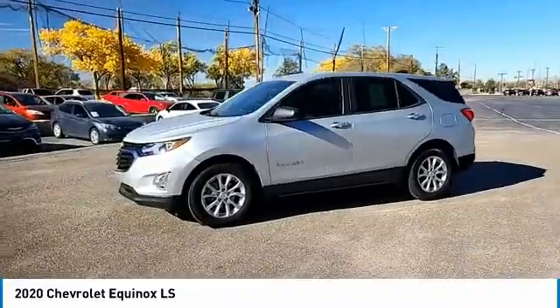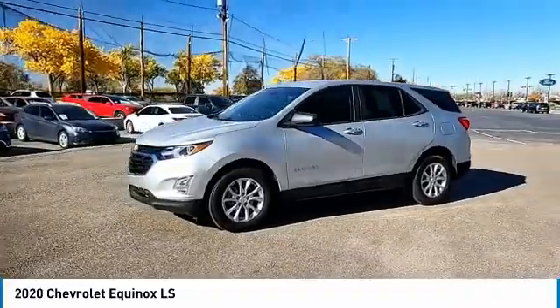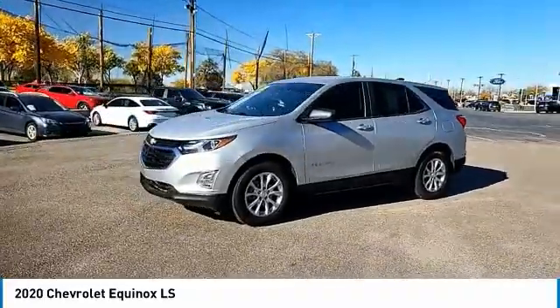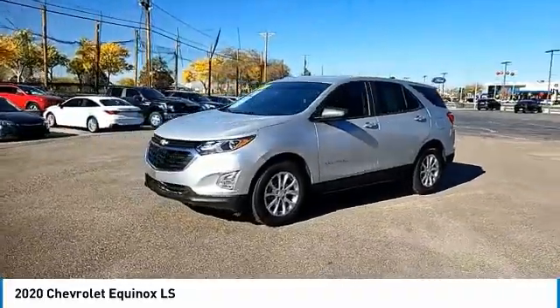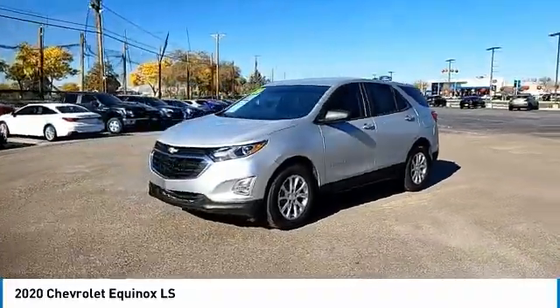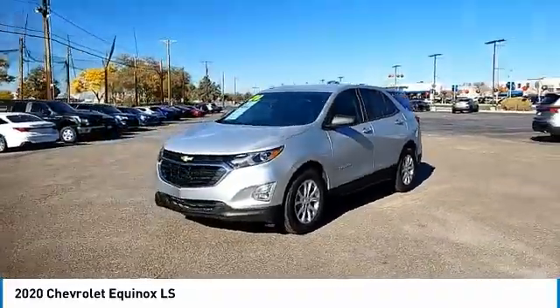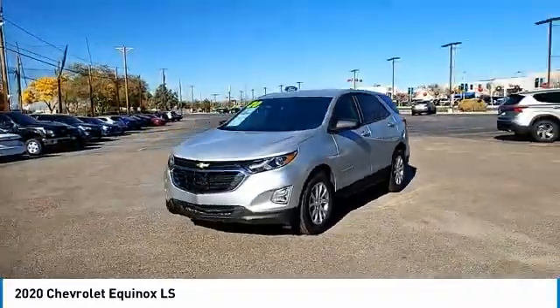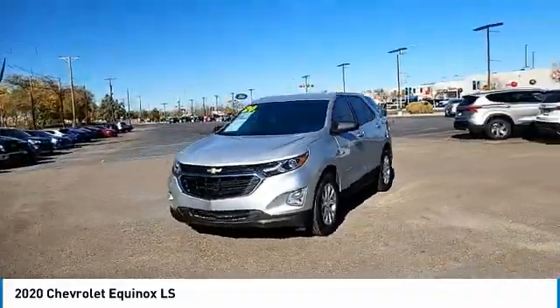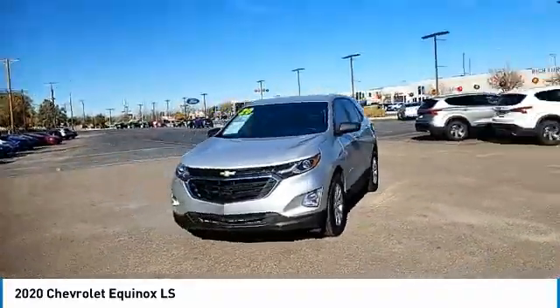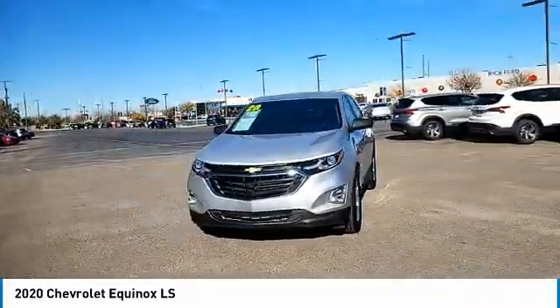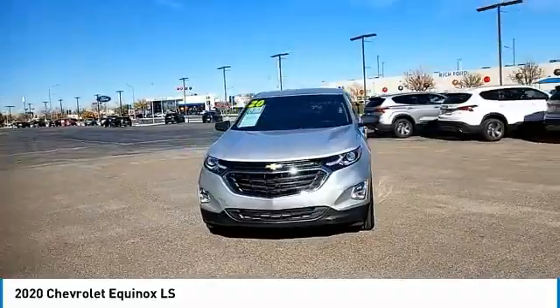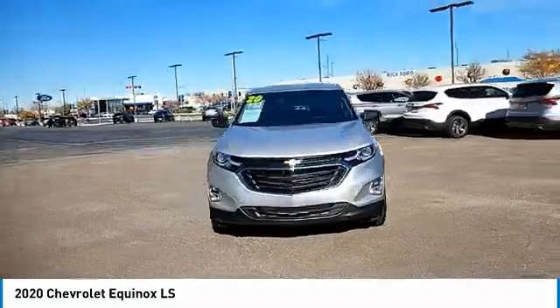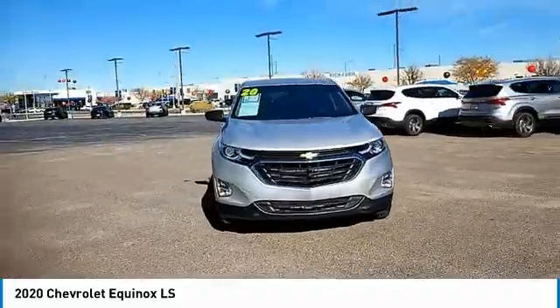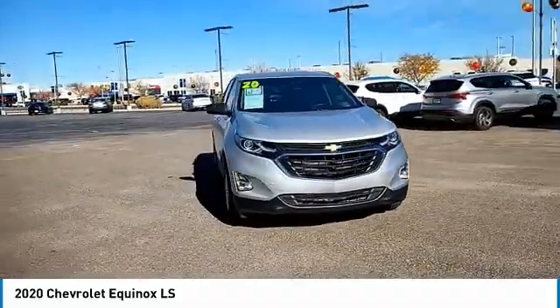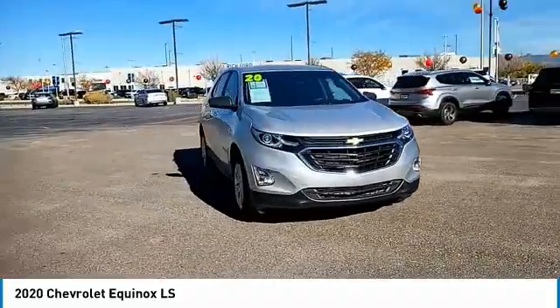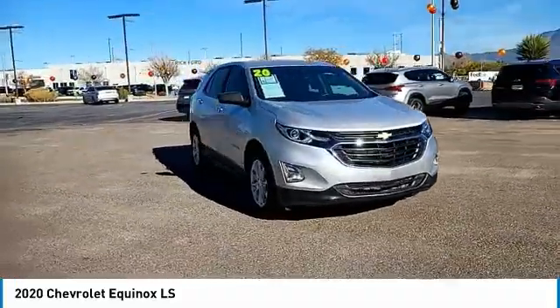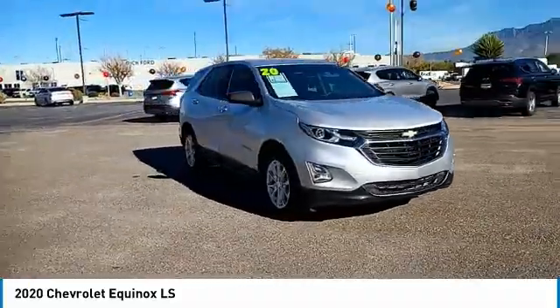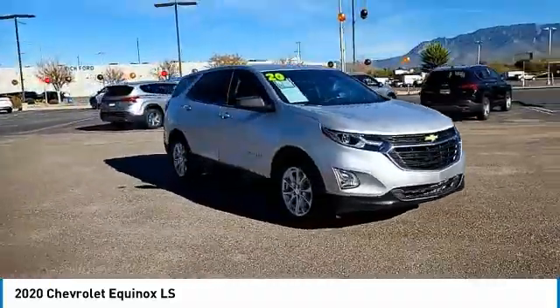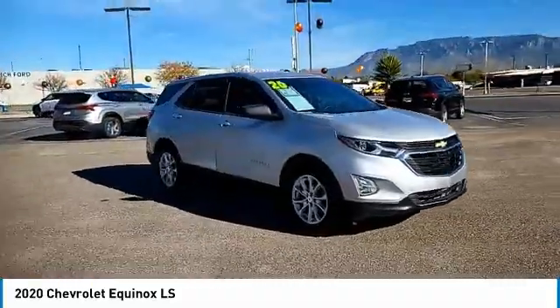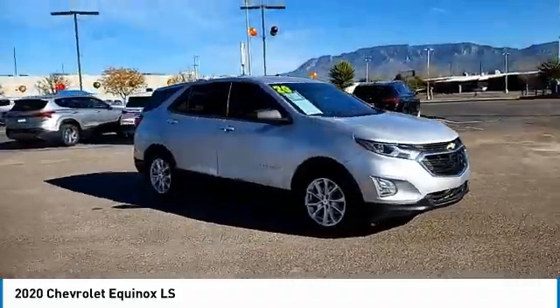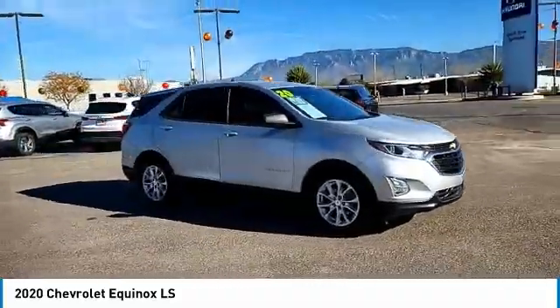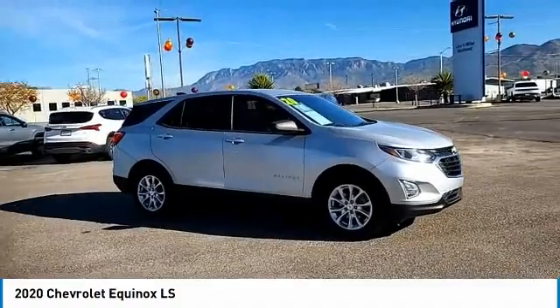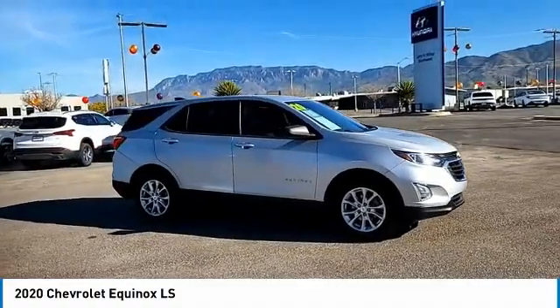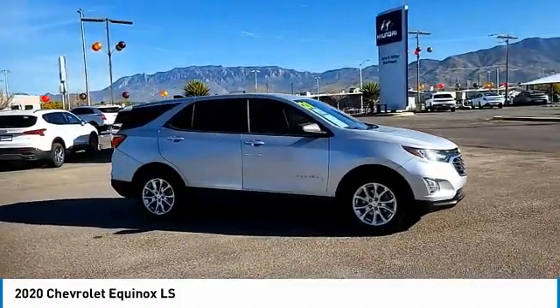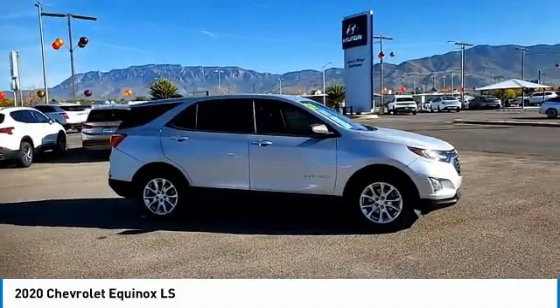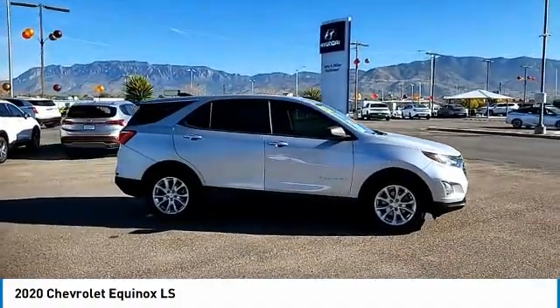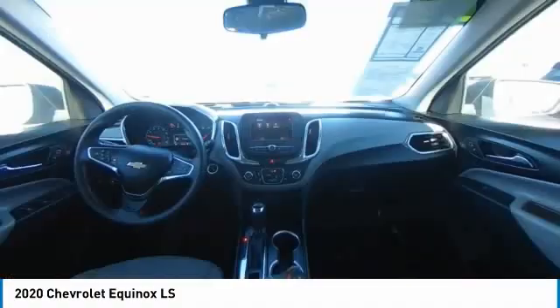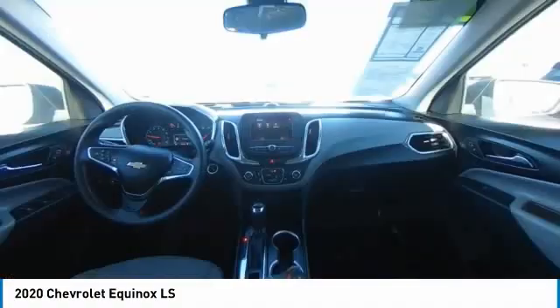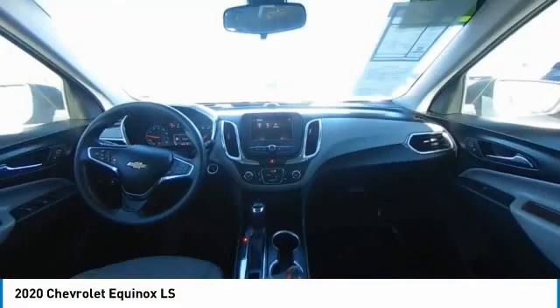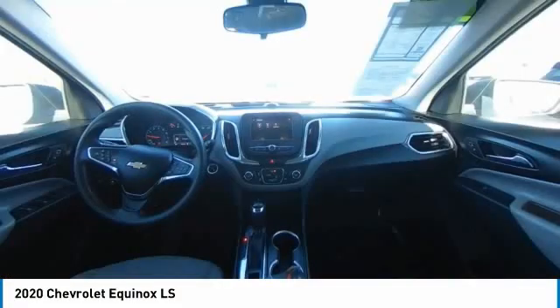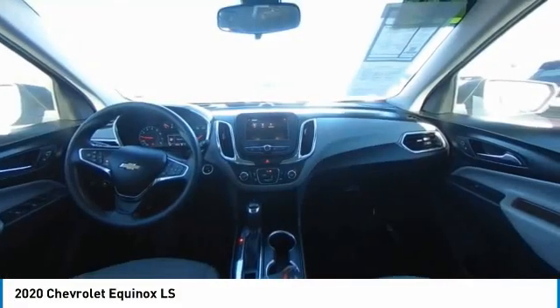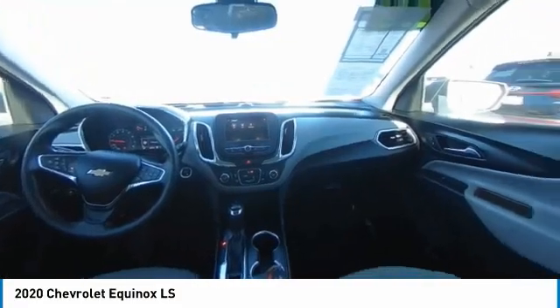Tire pressure monitor, turbocharged, heated mirrors, electronic stability control, alloy wheels, brake assist, traction control, daytime running lights. Is love at first sight really possible?